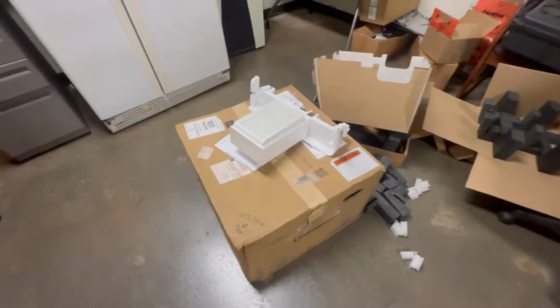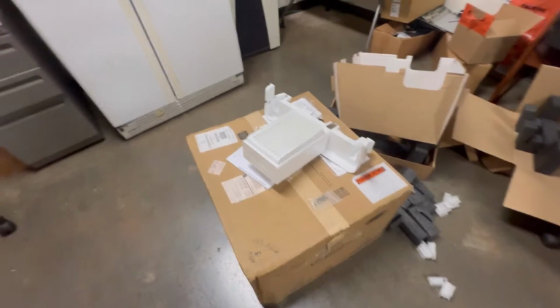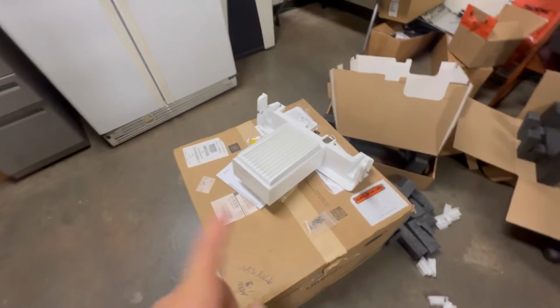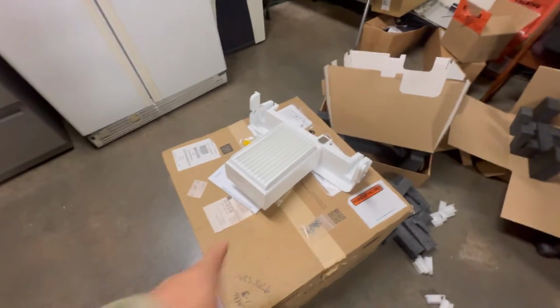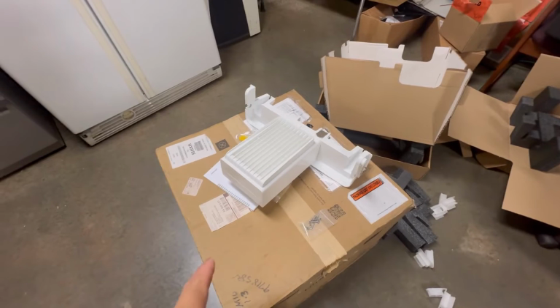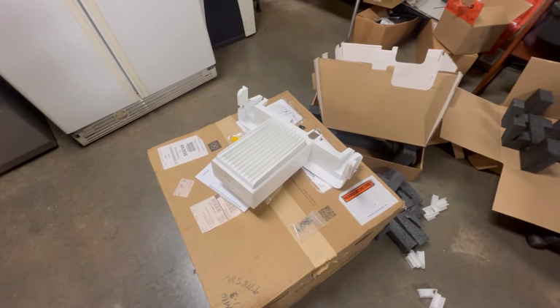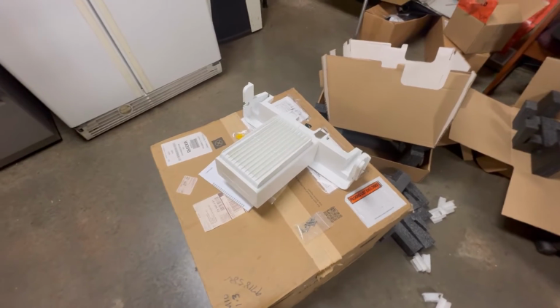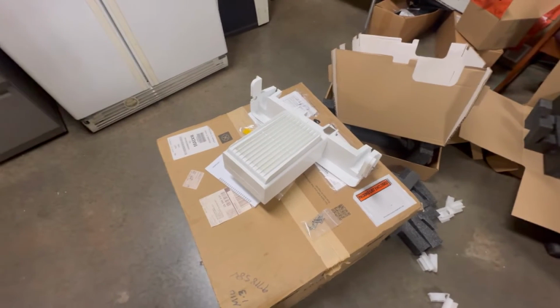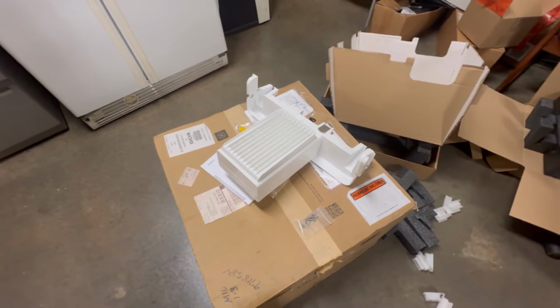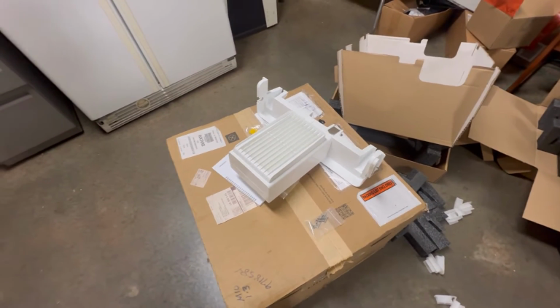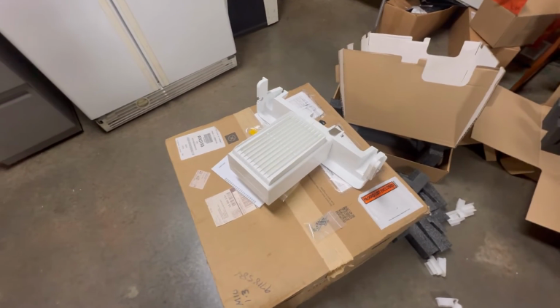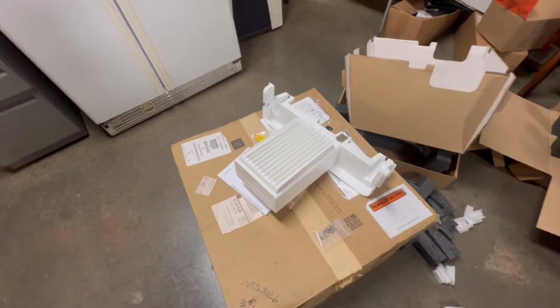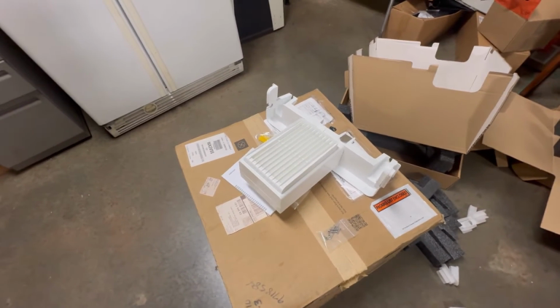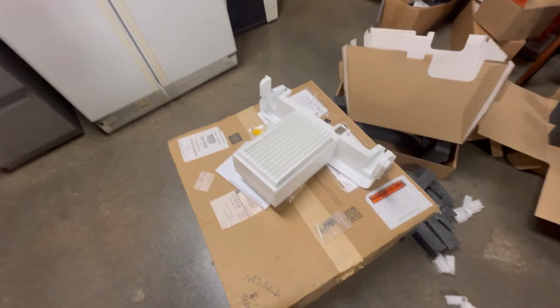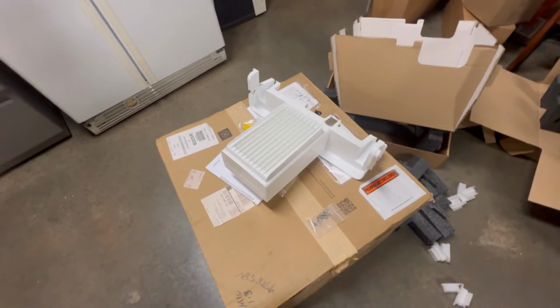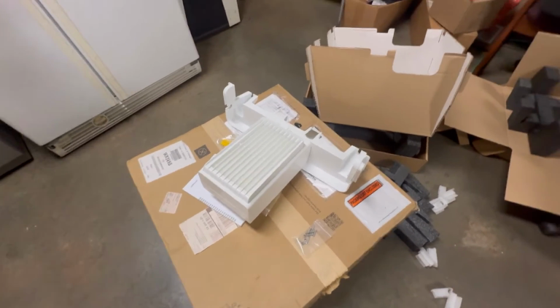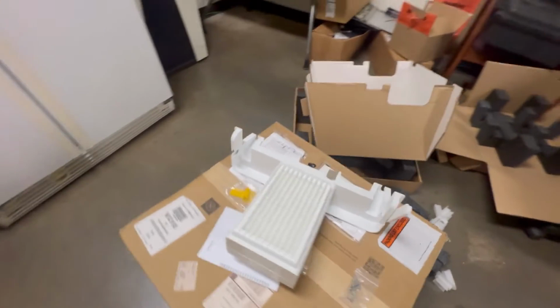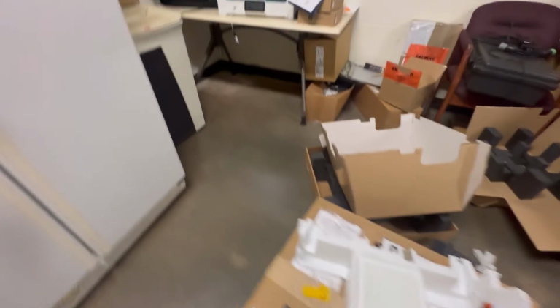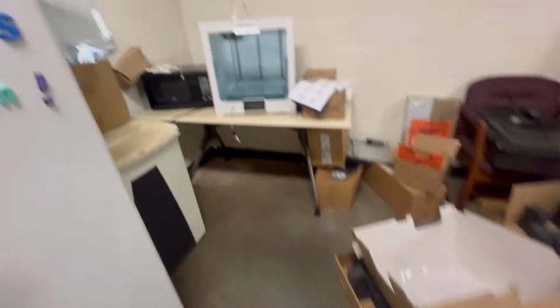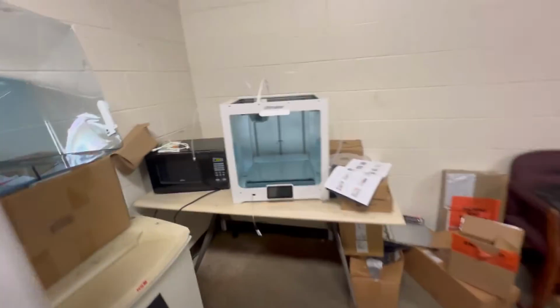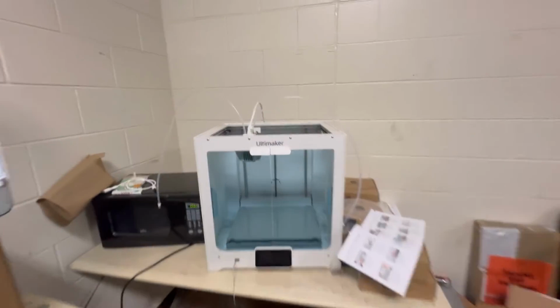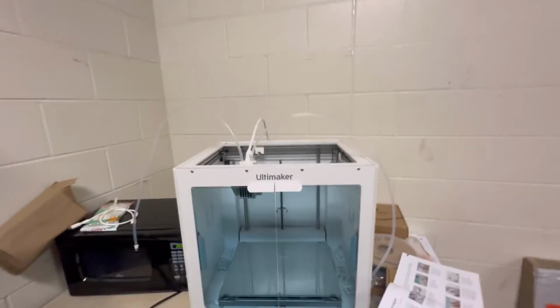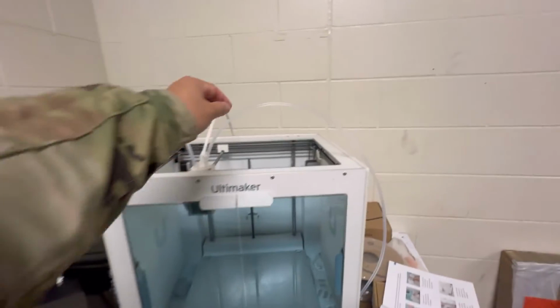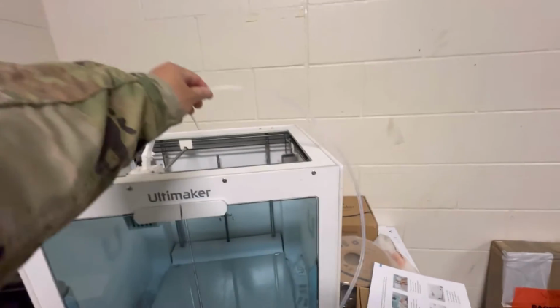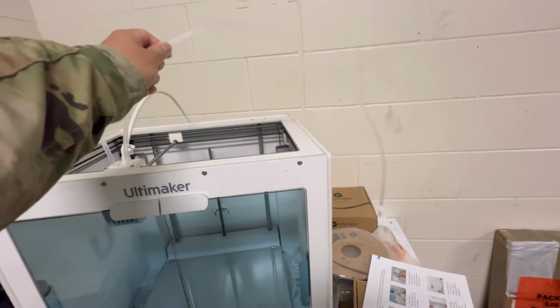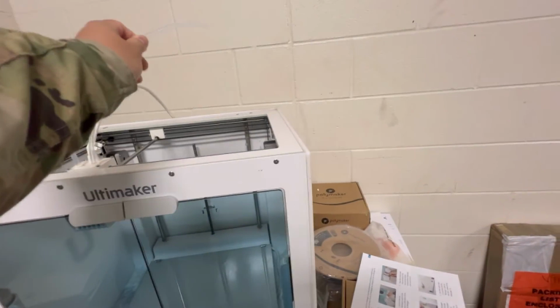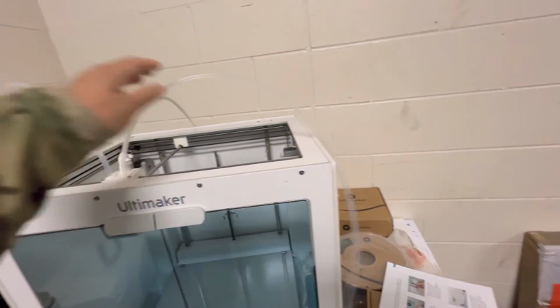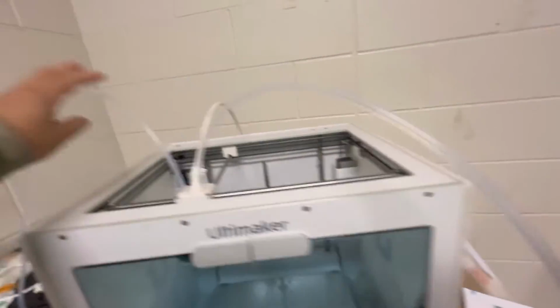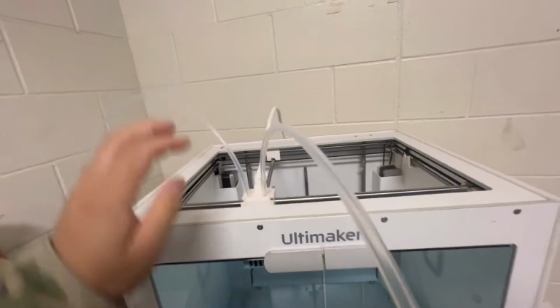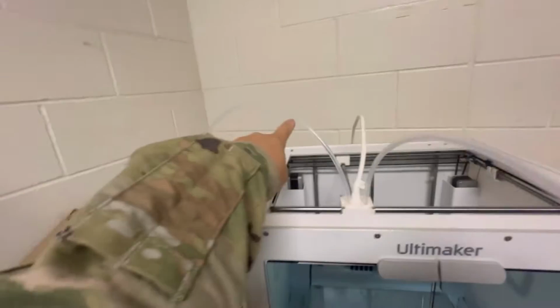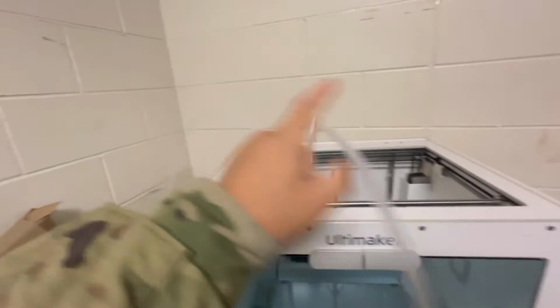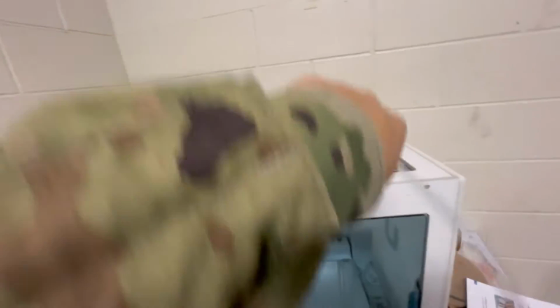I assembled this together — why? Because it snaps in, and if you unsnap it, it could break off. So what you want to do is undo your bowden tubes, left and right — left side, right side.